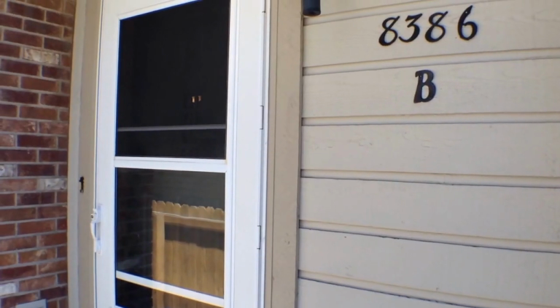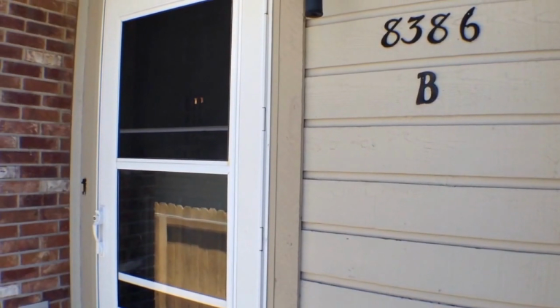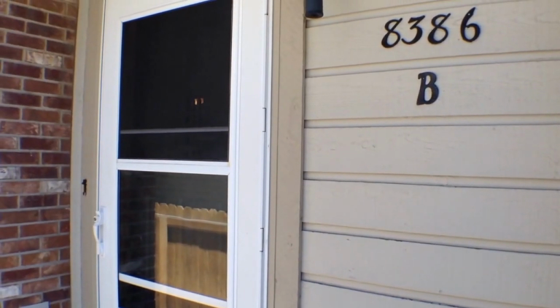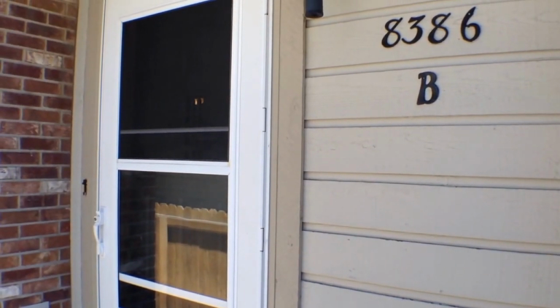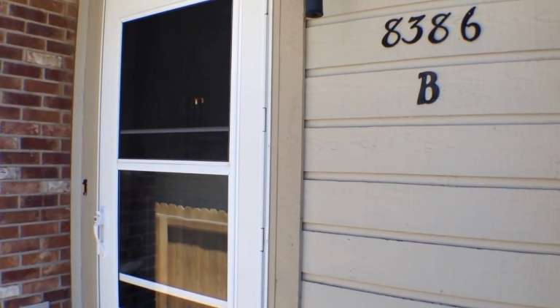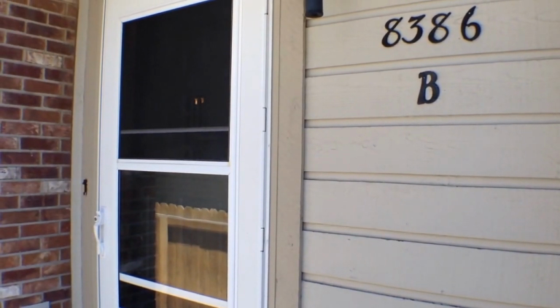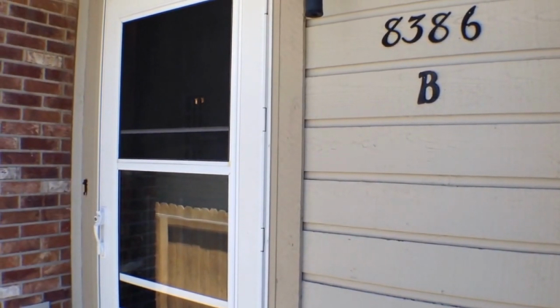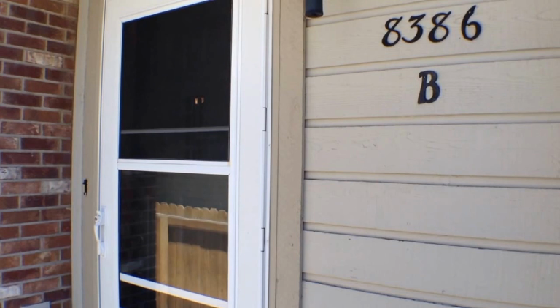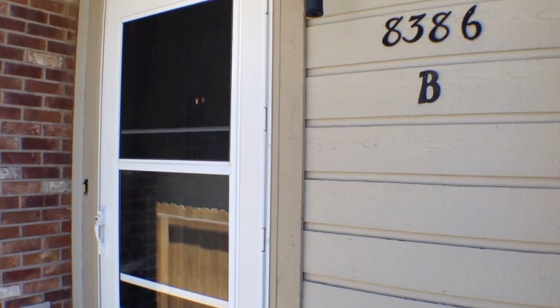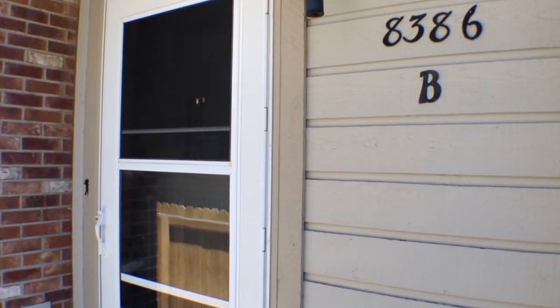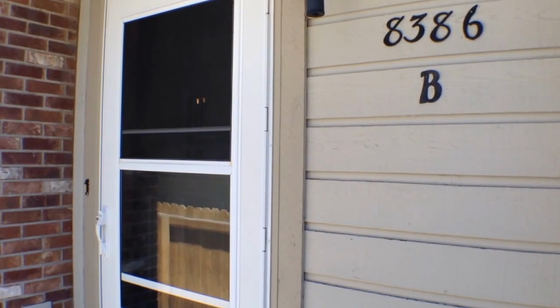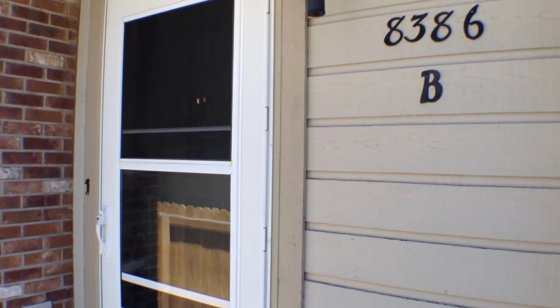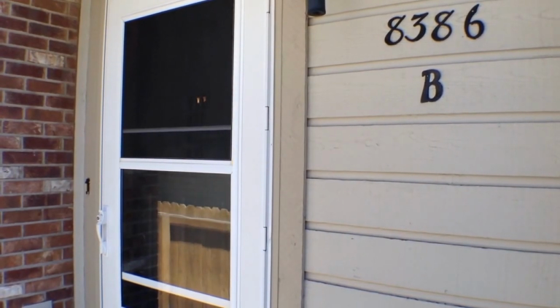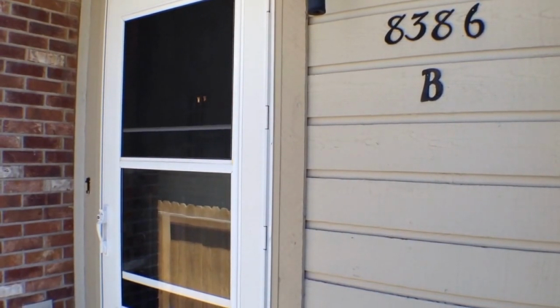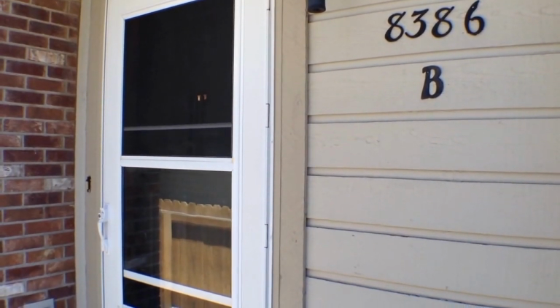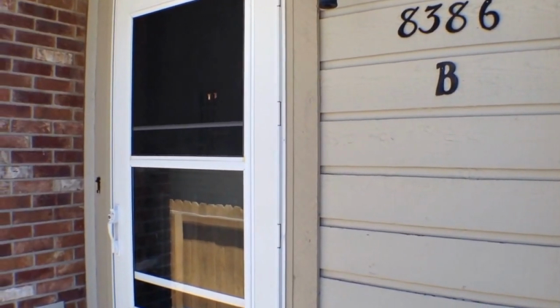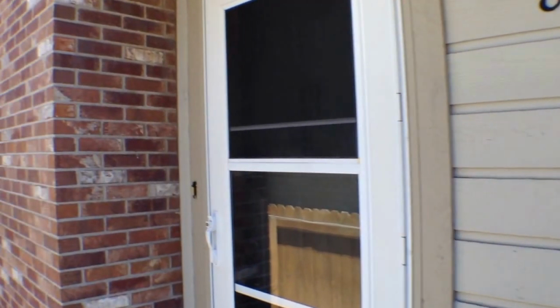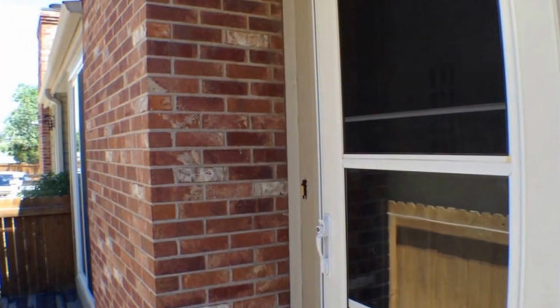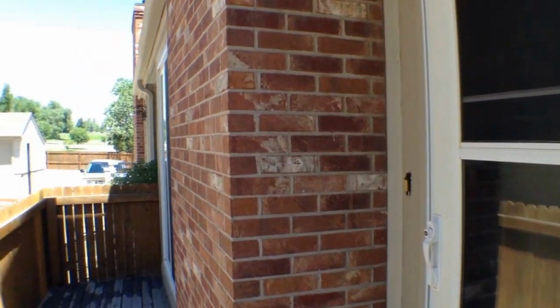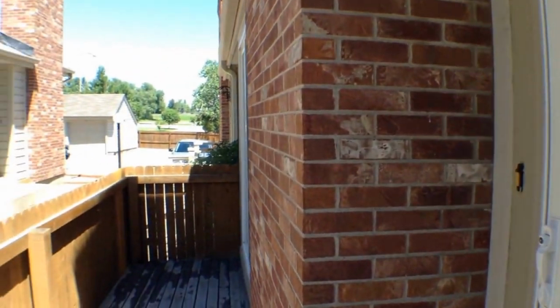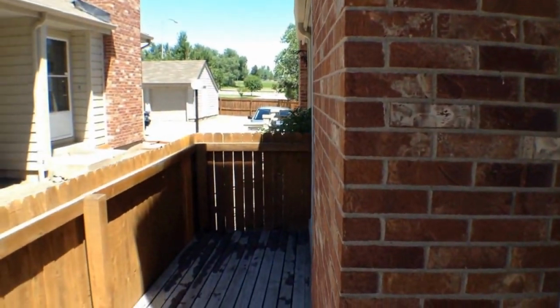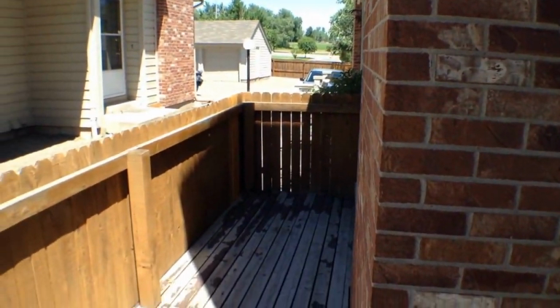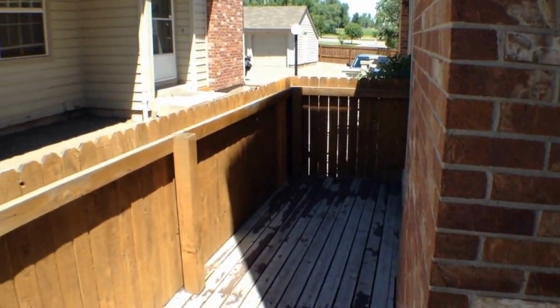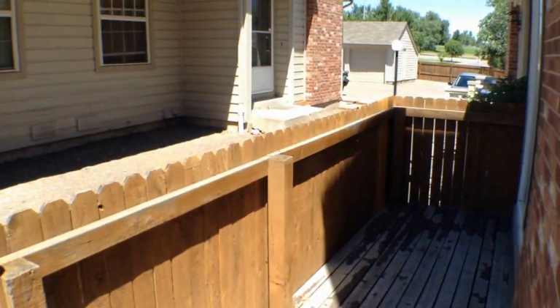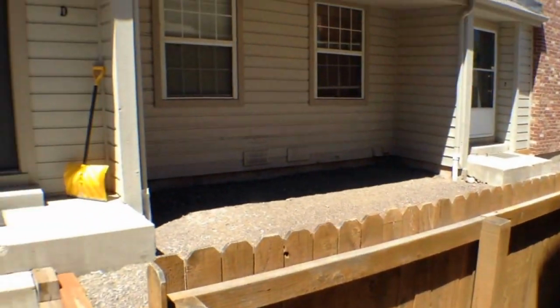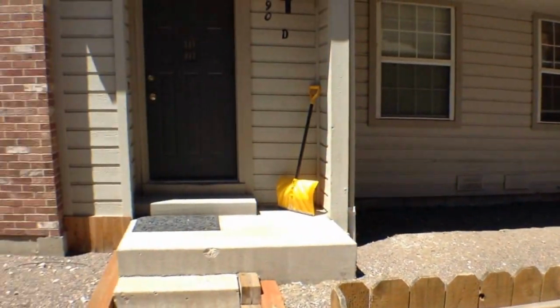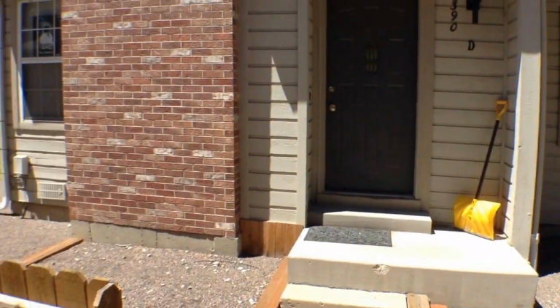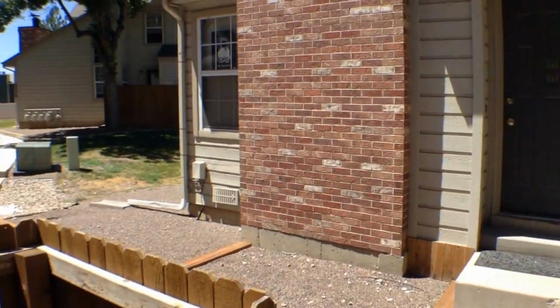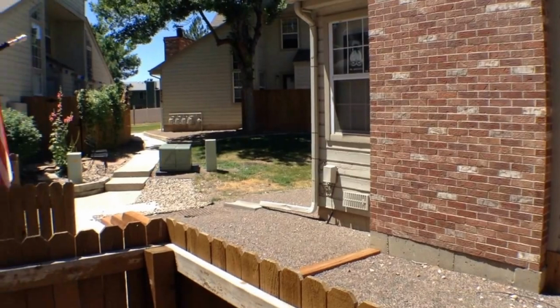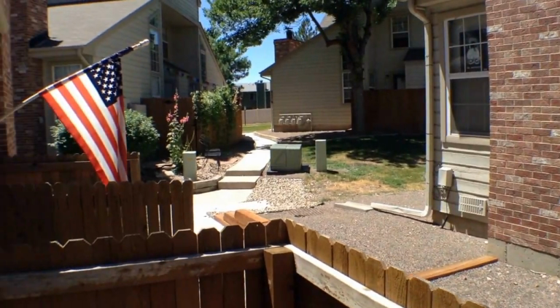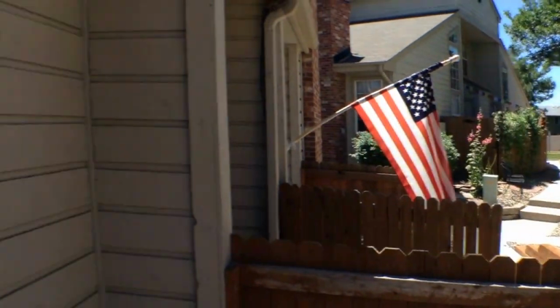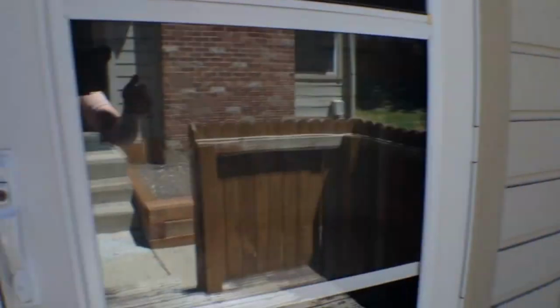This rental is at 8386 West 87th Avenue in Arvada, Colorado, Unit B. Here's a look at the front — you do have a little patio front porch deck out front.